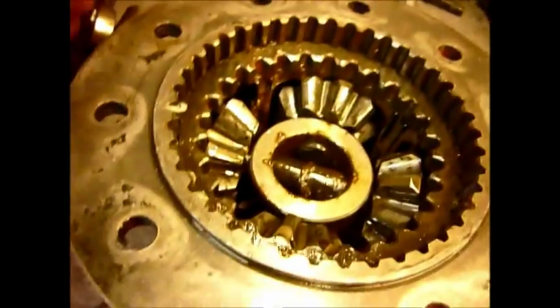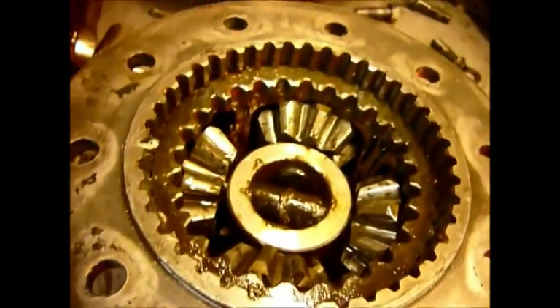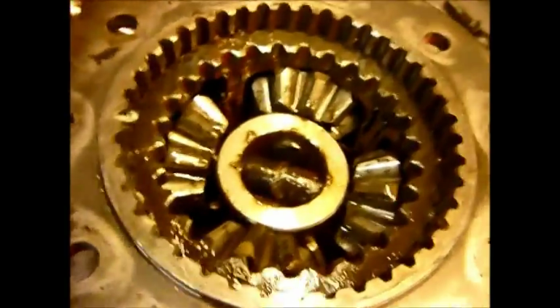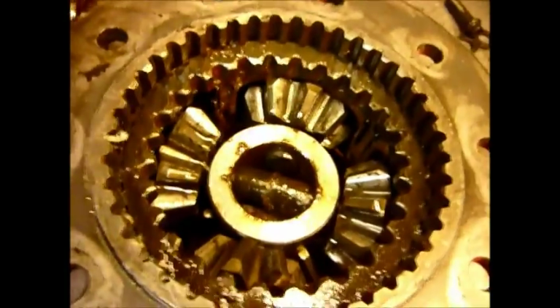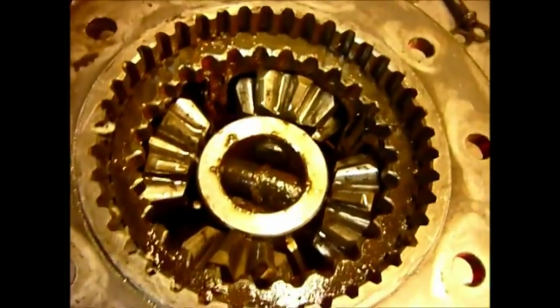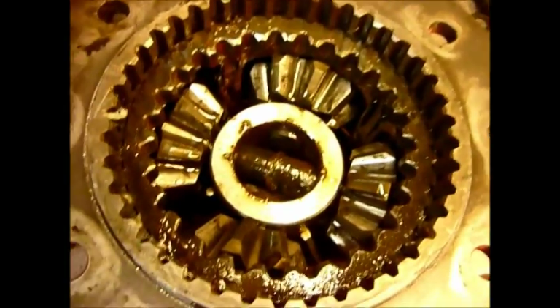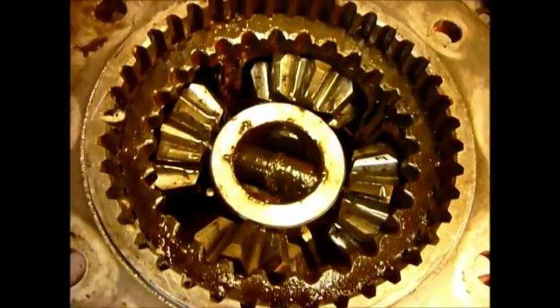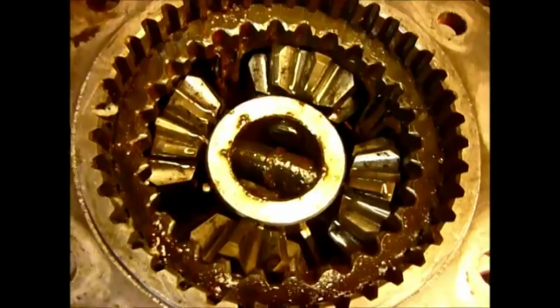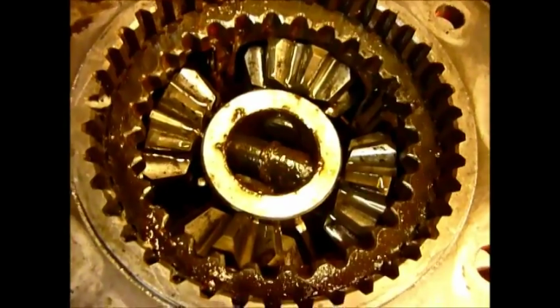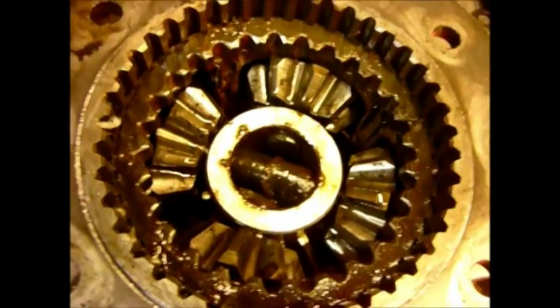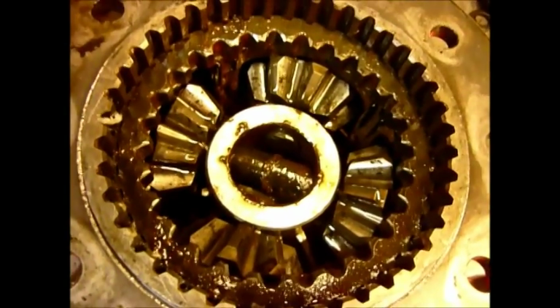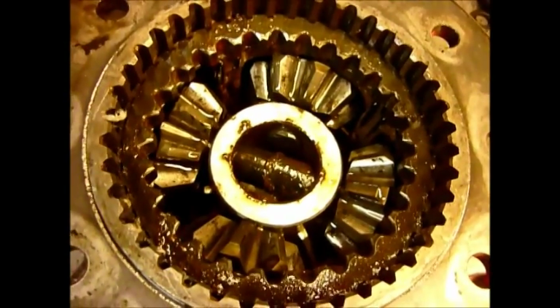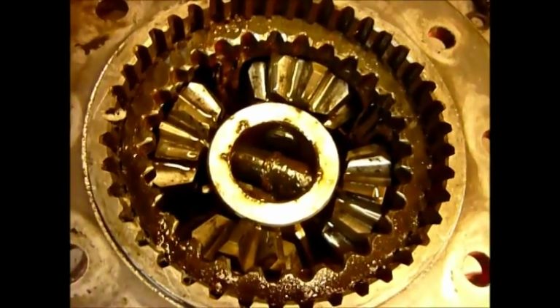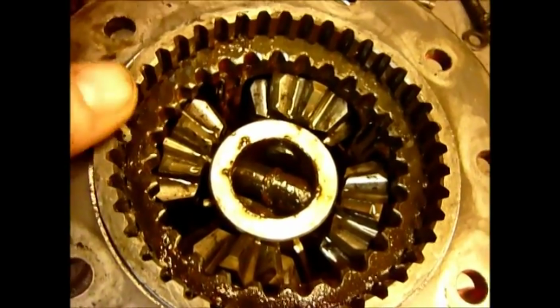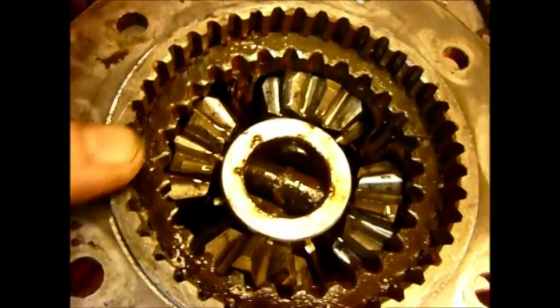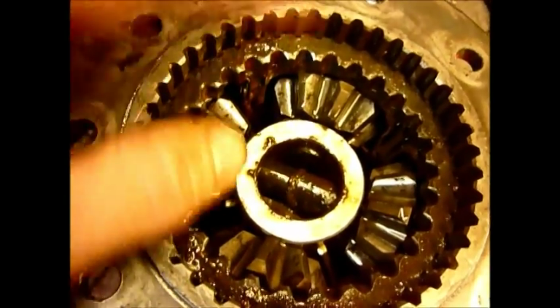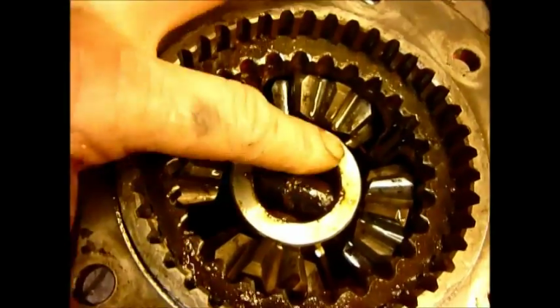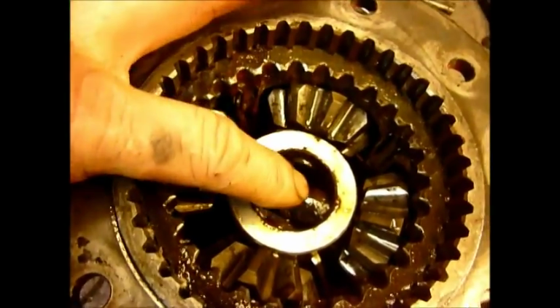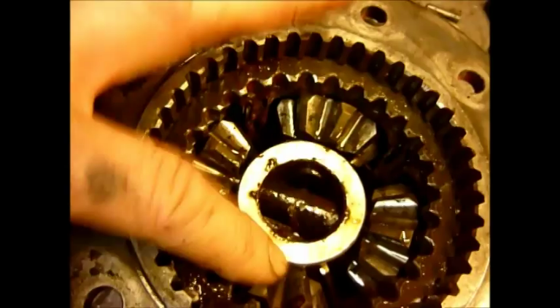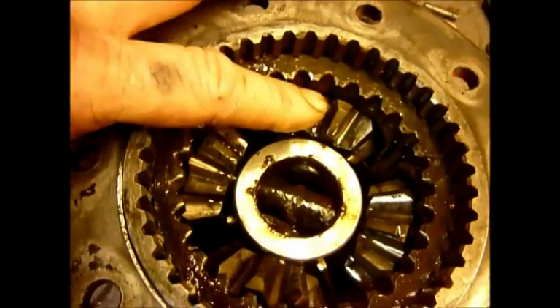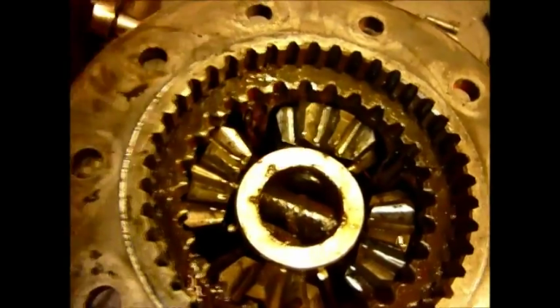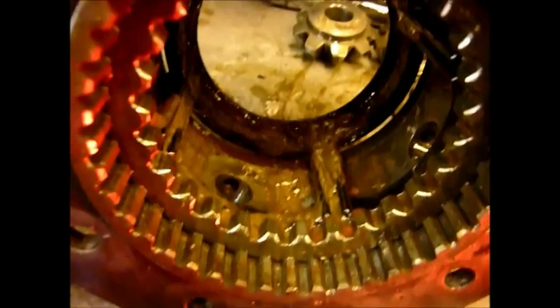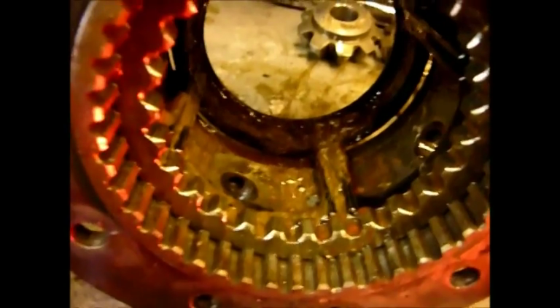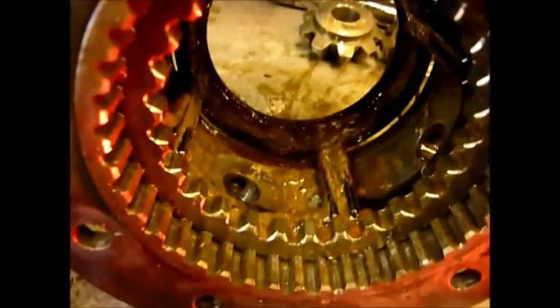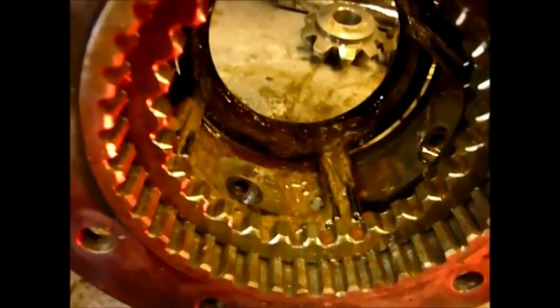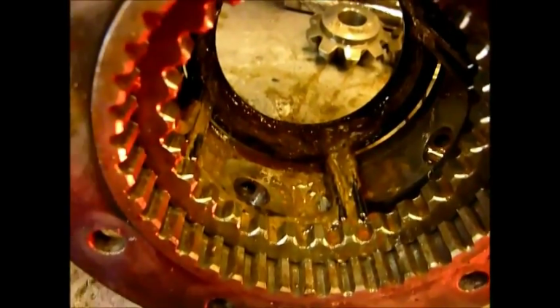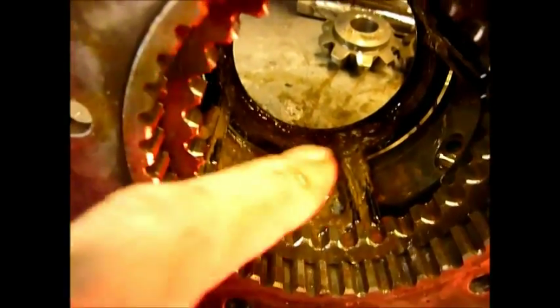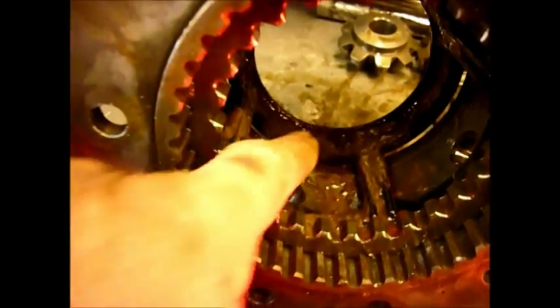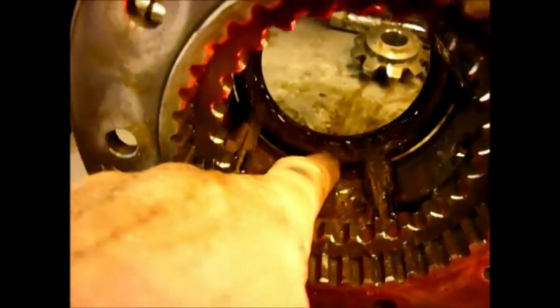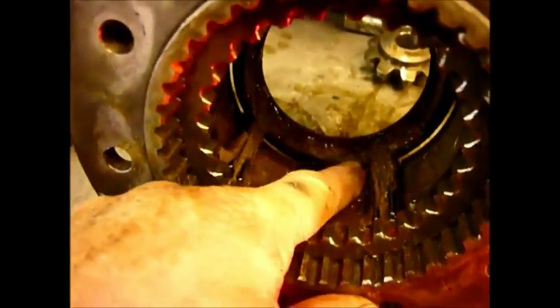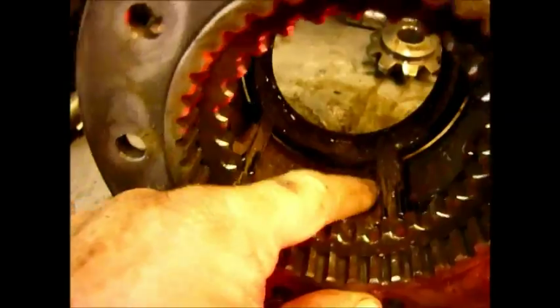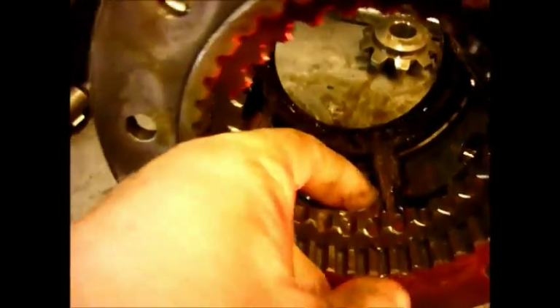That leaves you the ability to take the centre apart, which, looking at the state of this, wouldn't be a bad idea. So we take the pin out here and then the two short pins. Some time later, we've got the gears out.